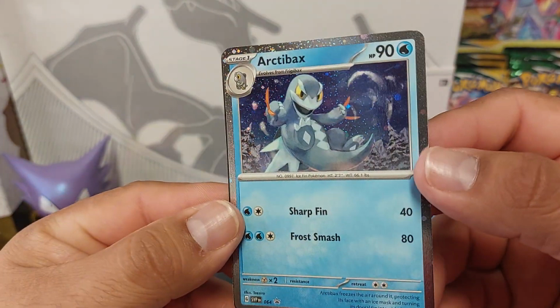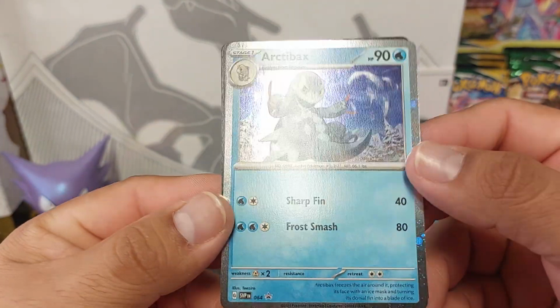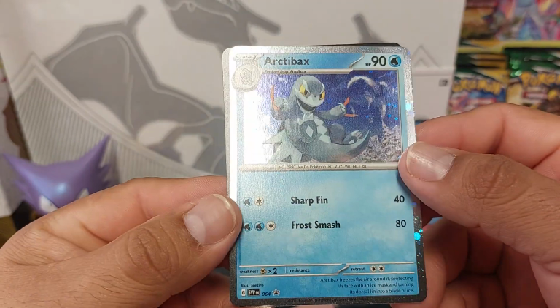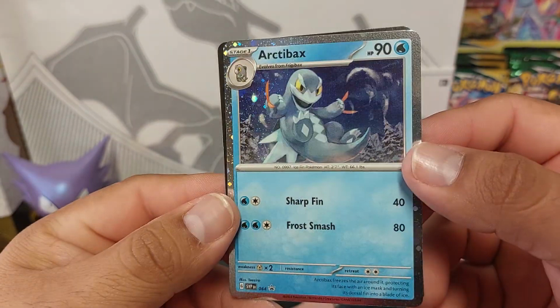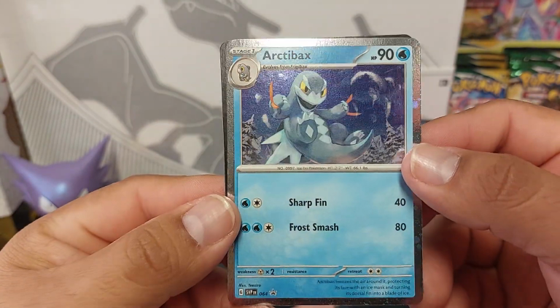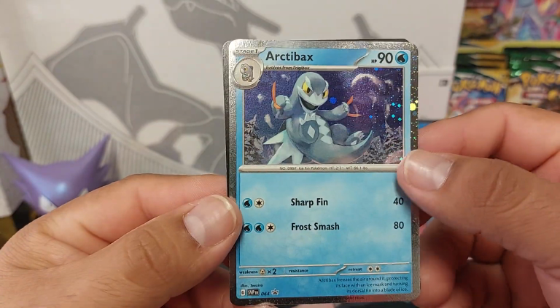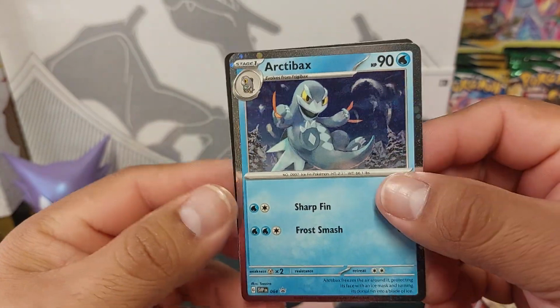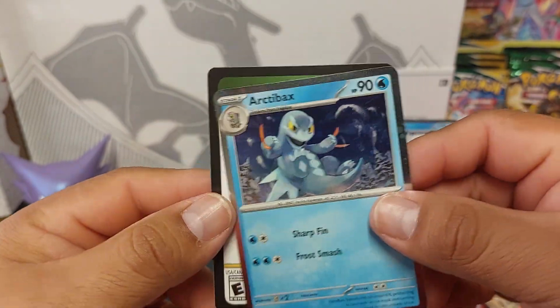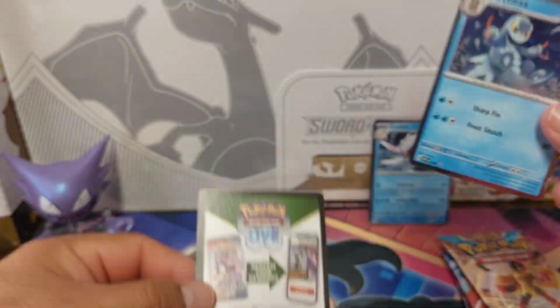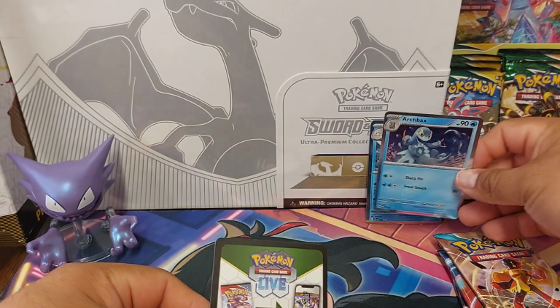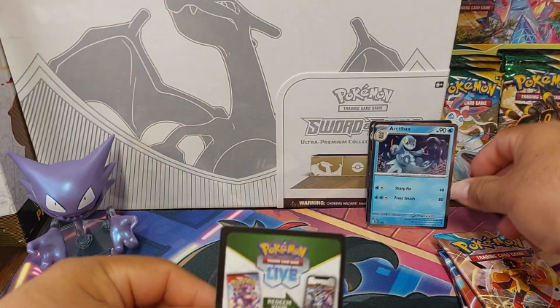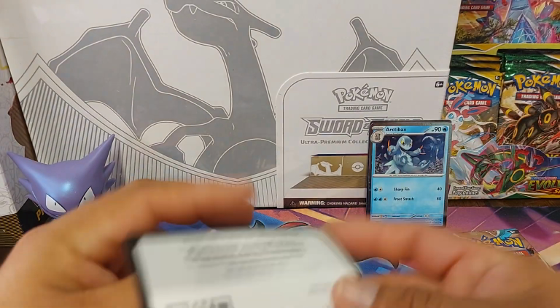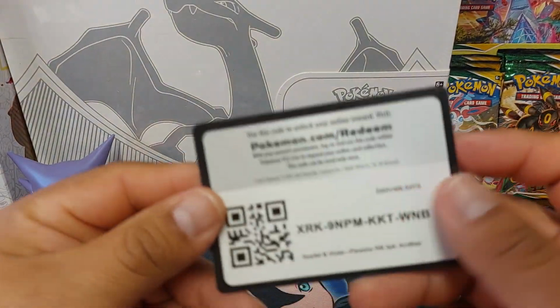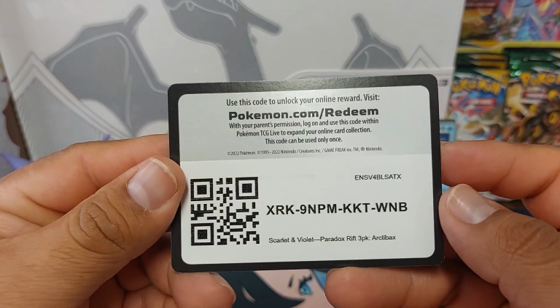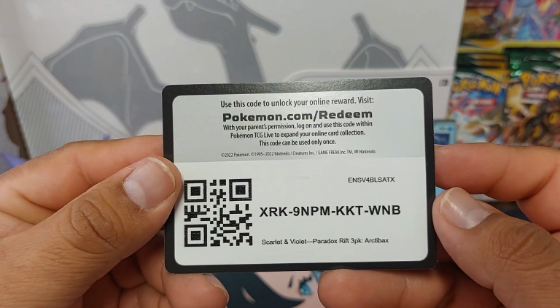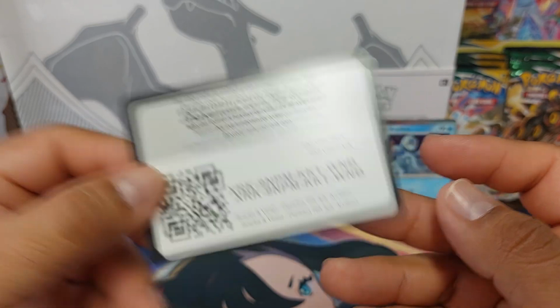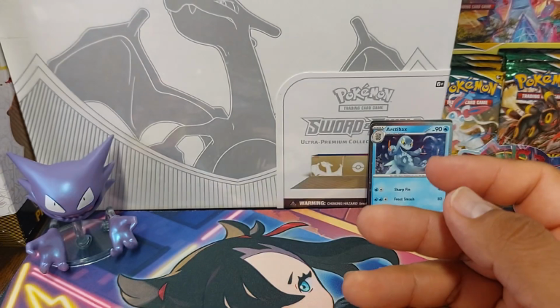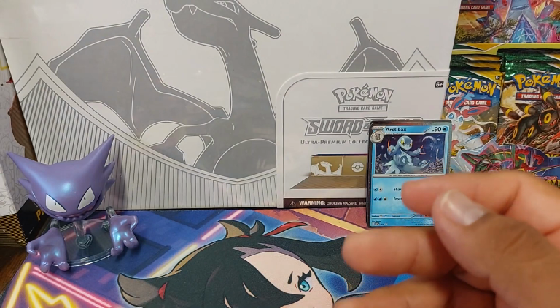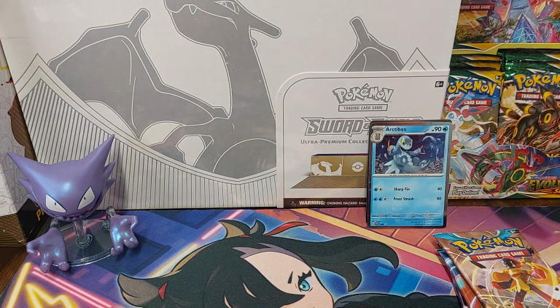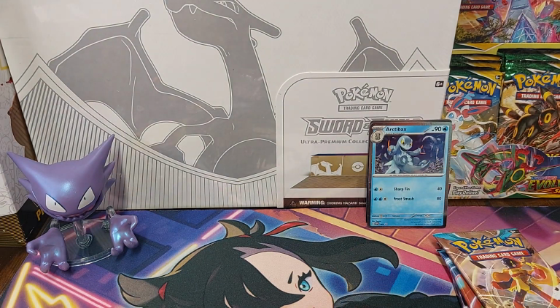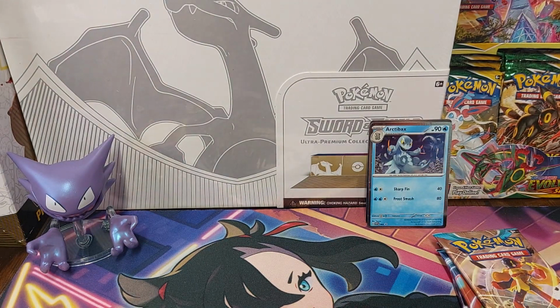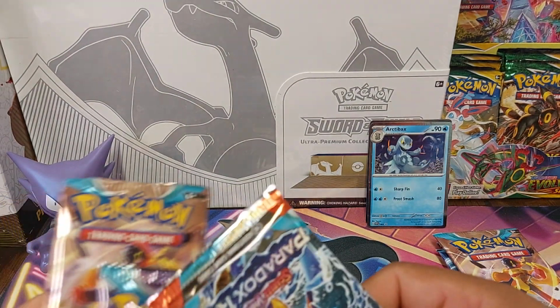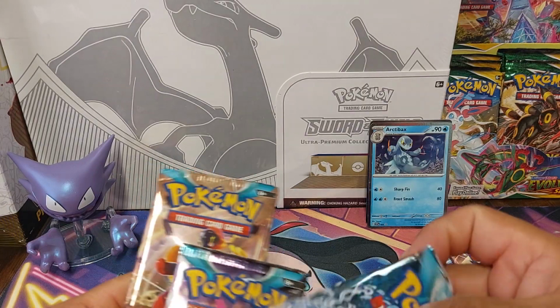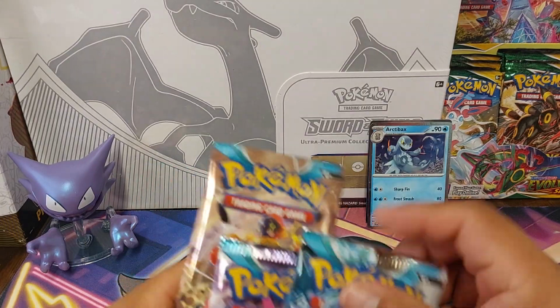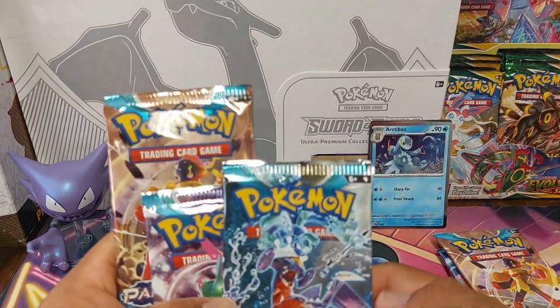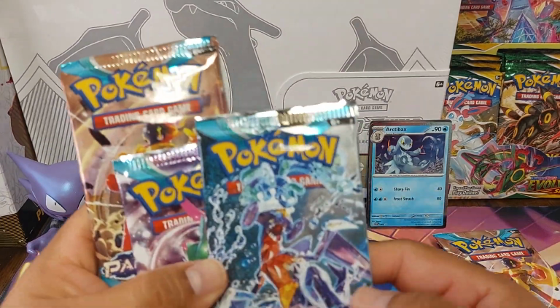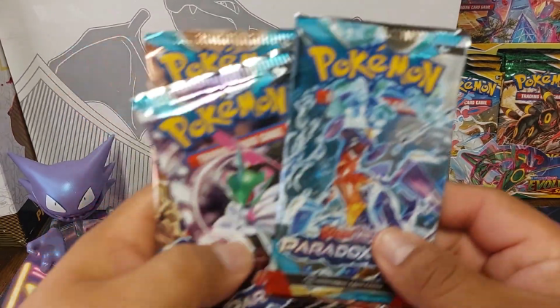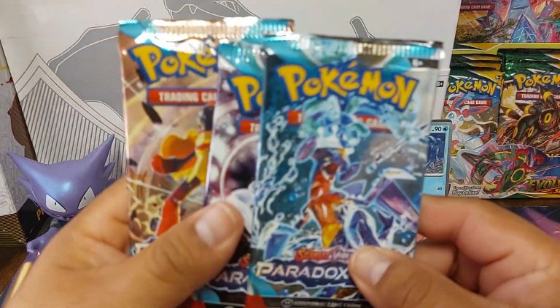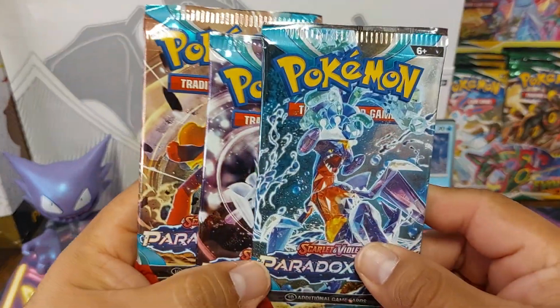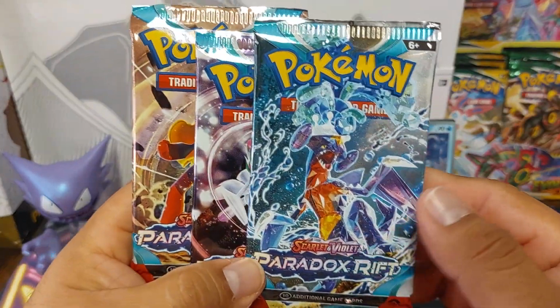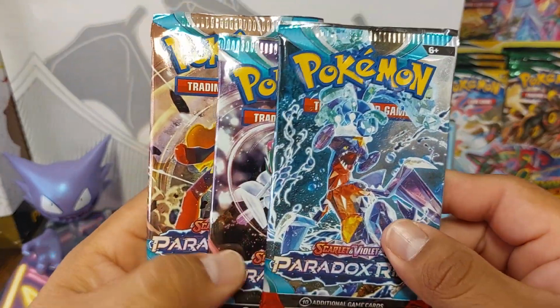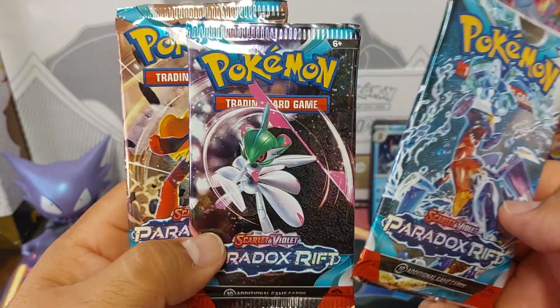Arc the backs promo — cool card. In our three packs, I'm gonna look at Garchomp over here.